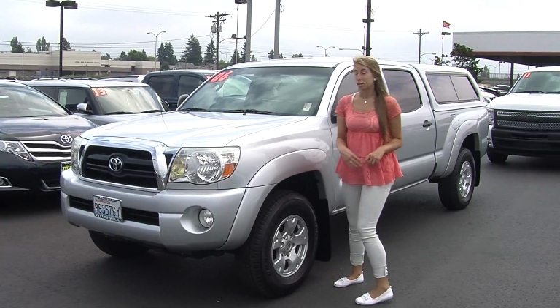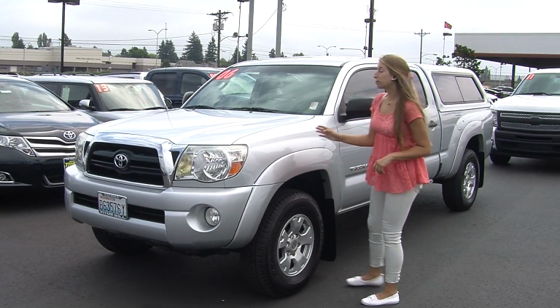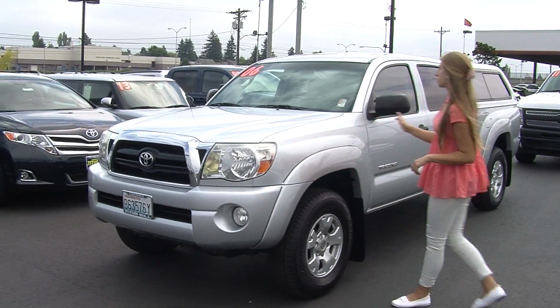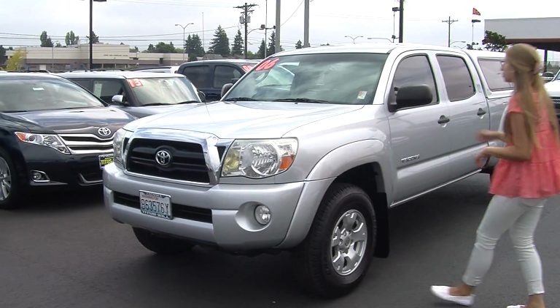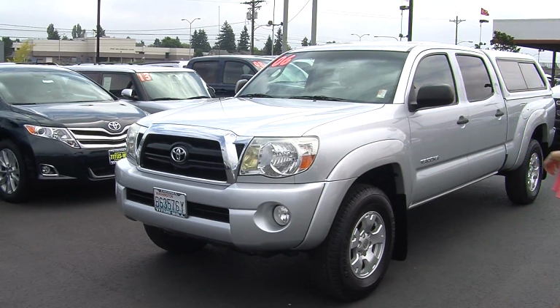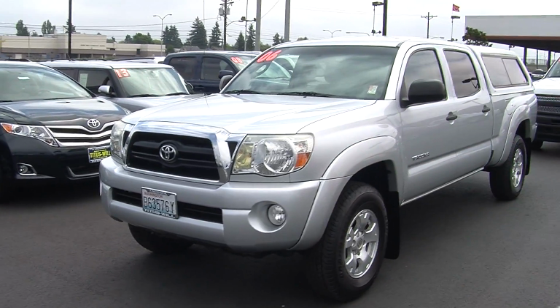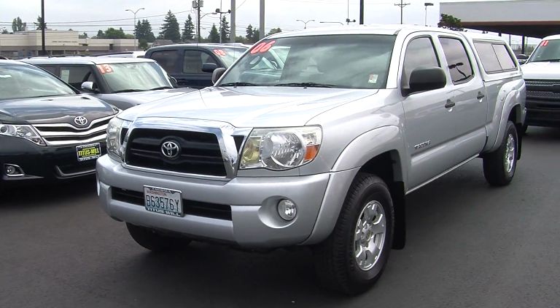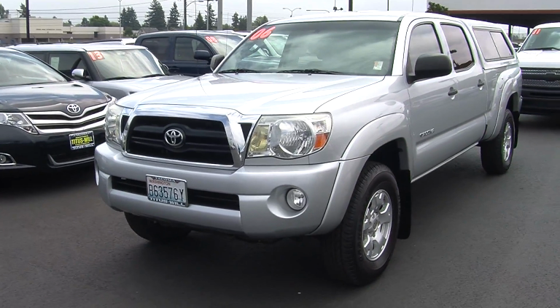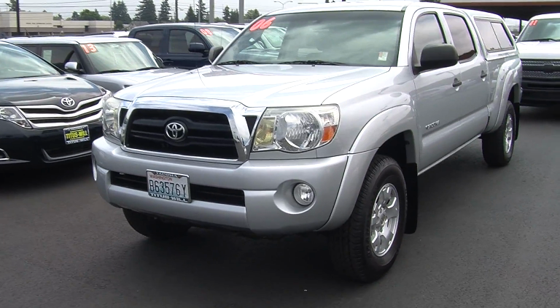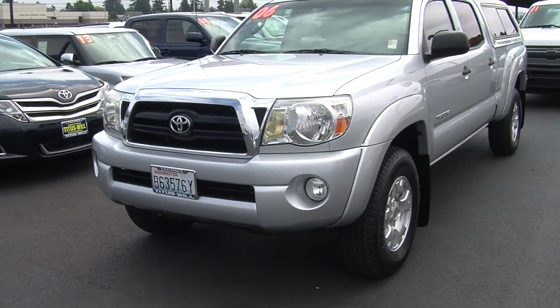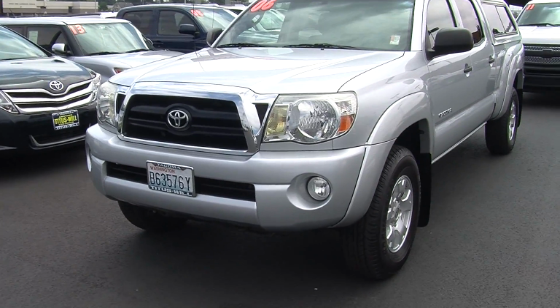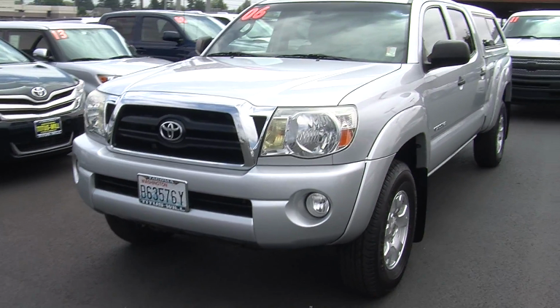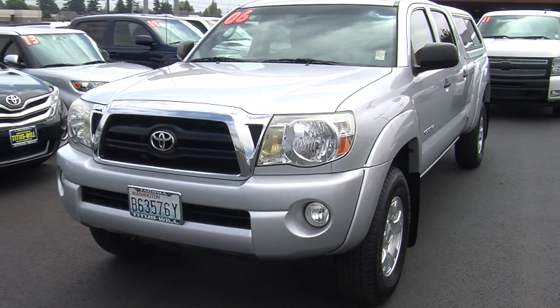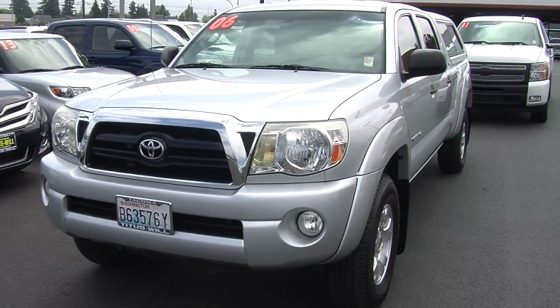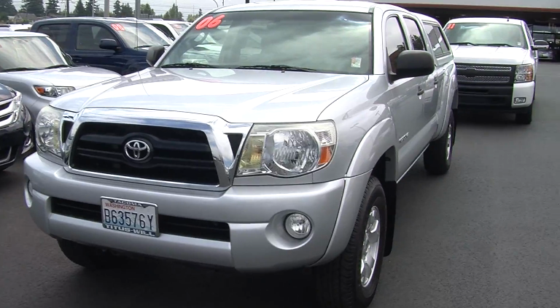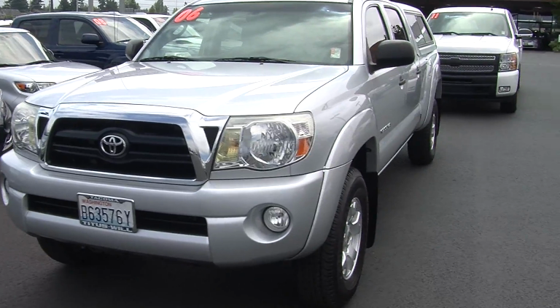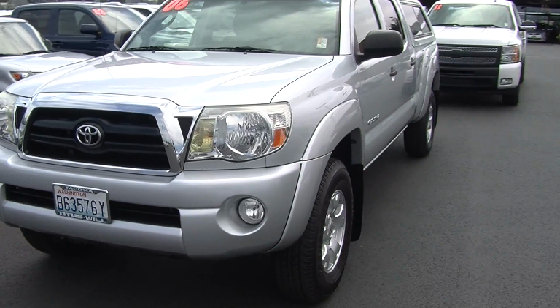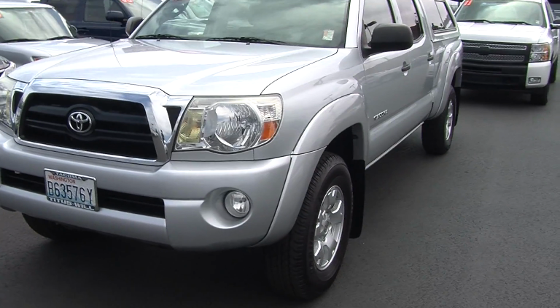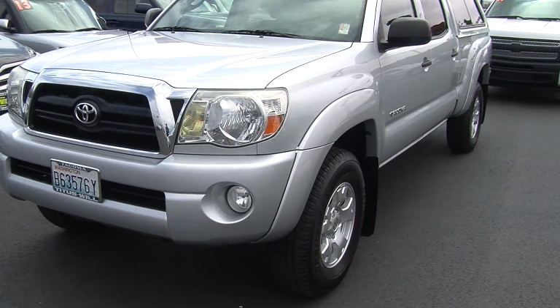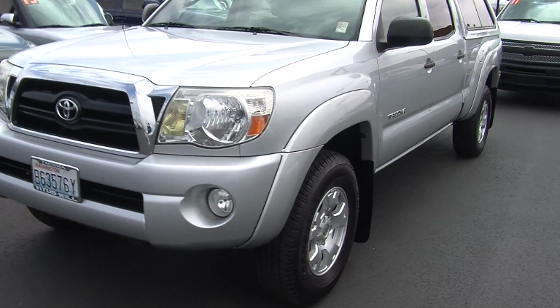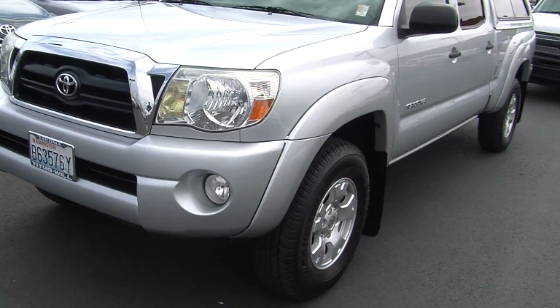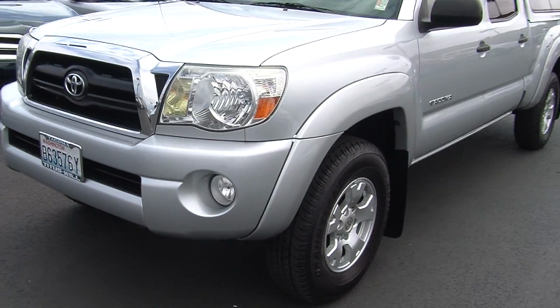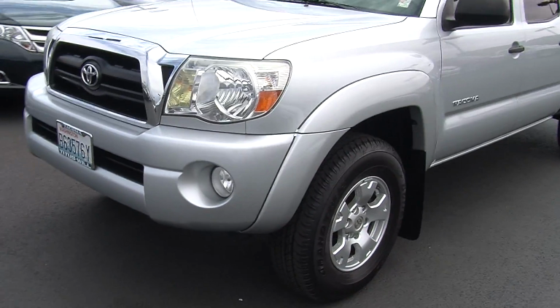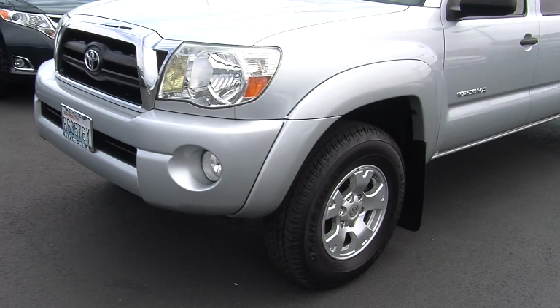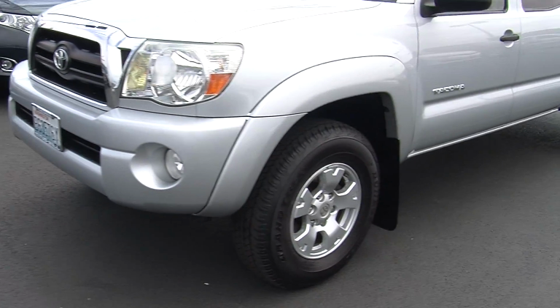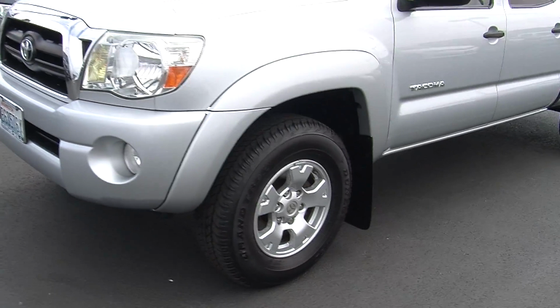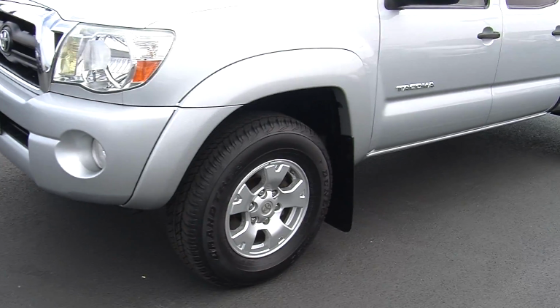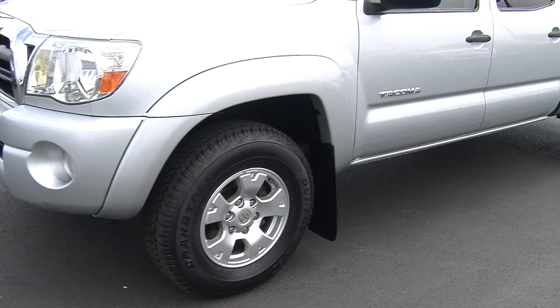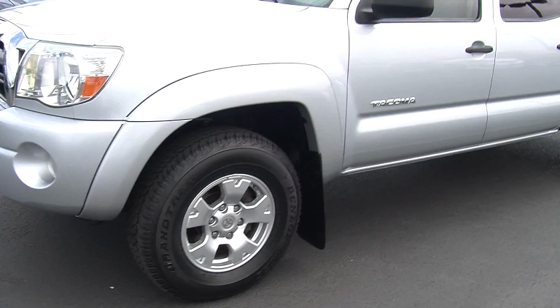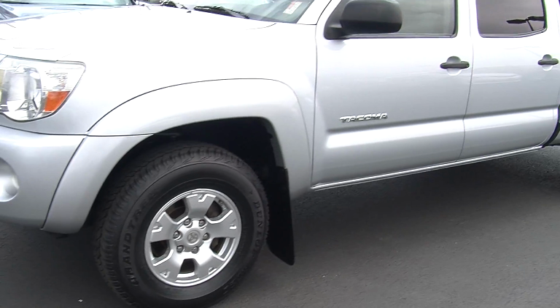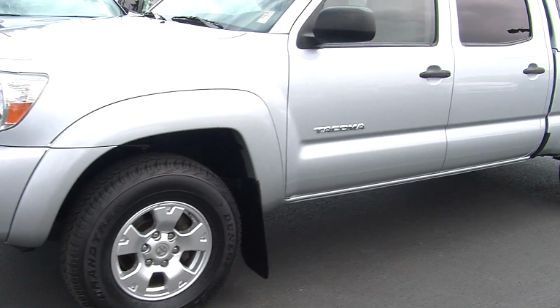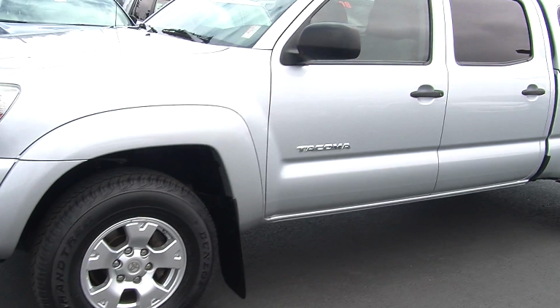Today we're looking at this beautiful silver 2006 Toyota Tacoma Pre-Runner V6 SR5. It has the automatic headlights, fog lights, and alloy wheels.